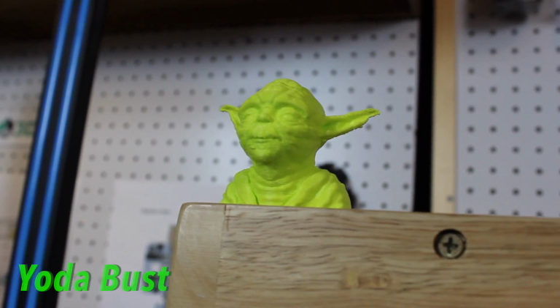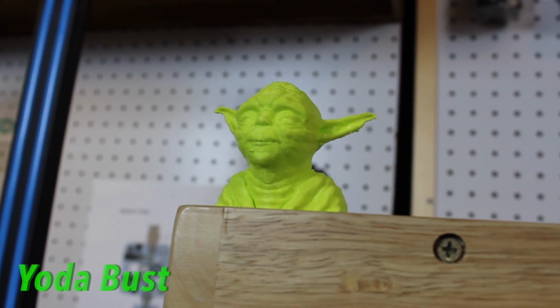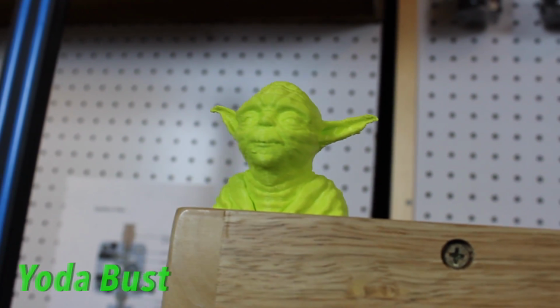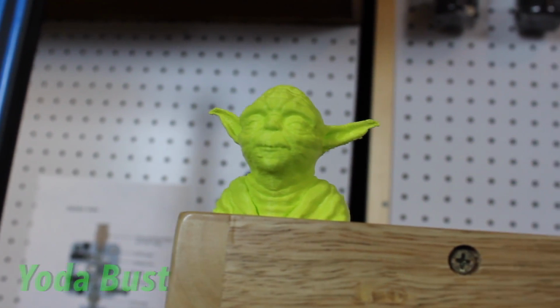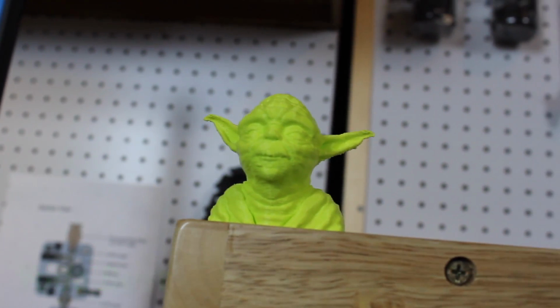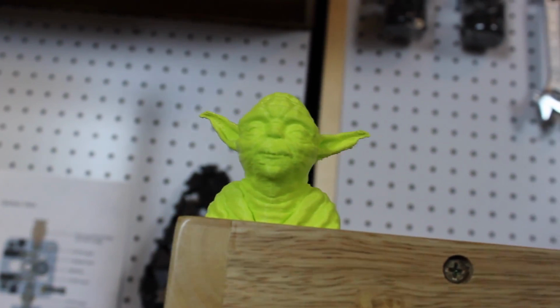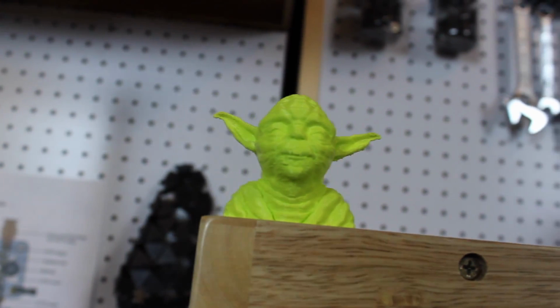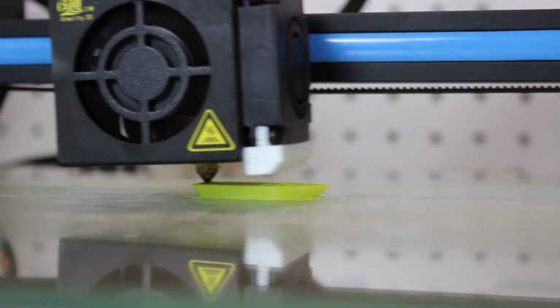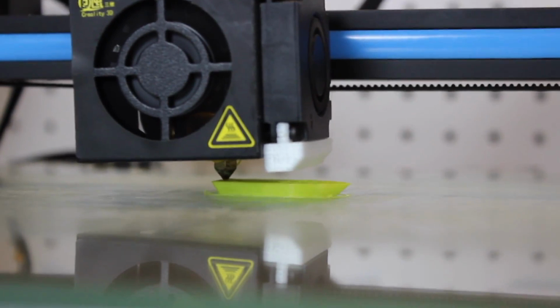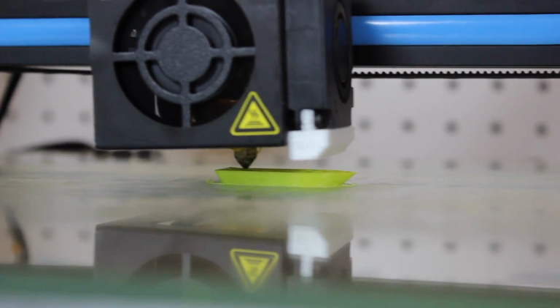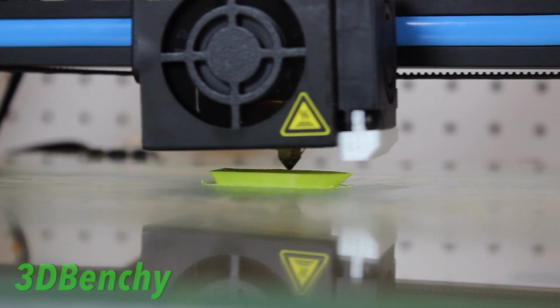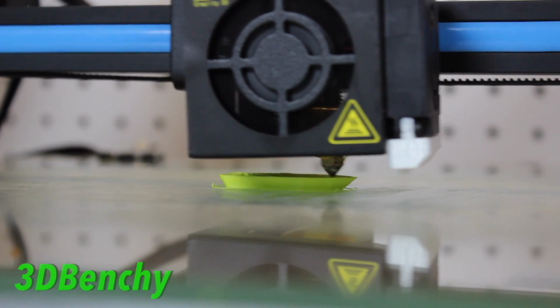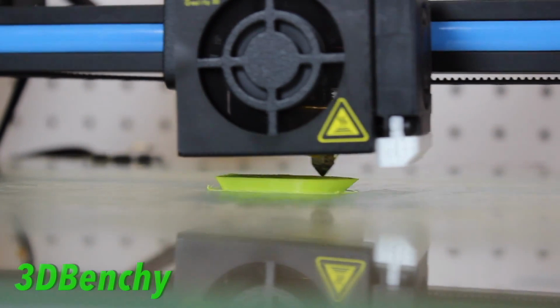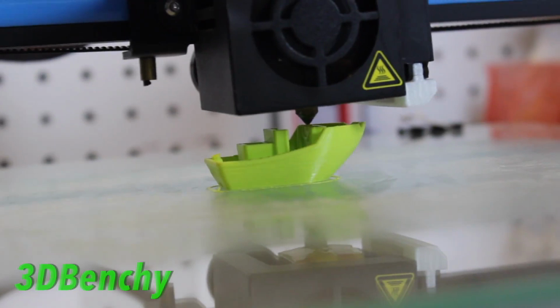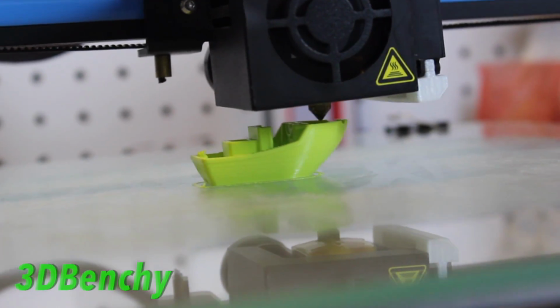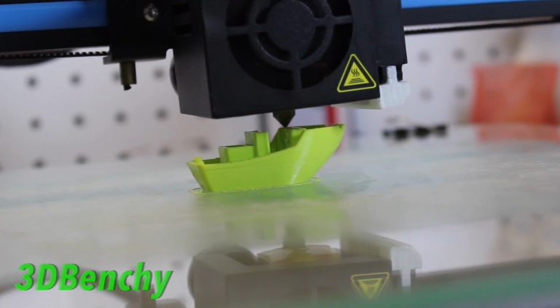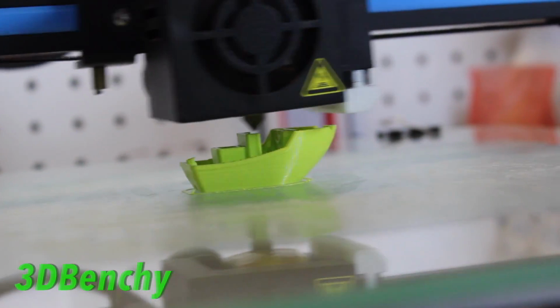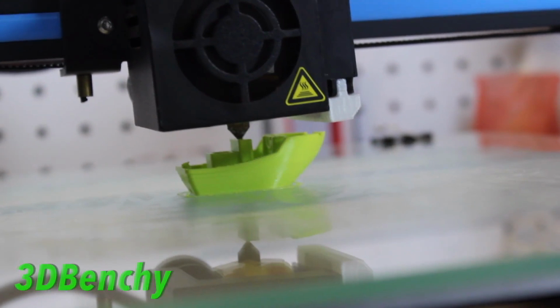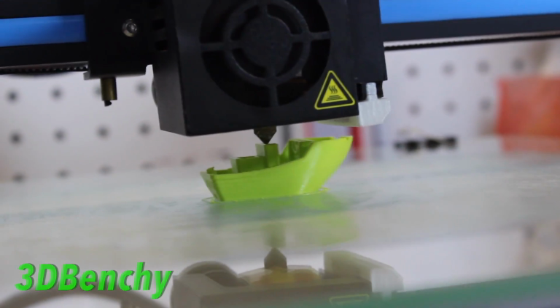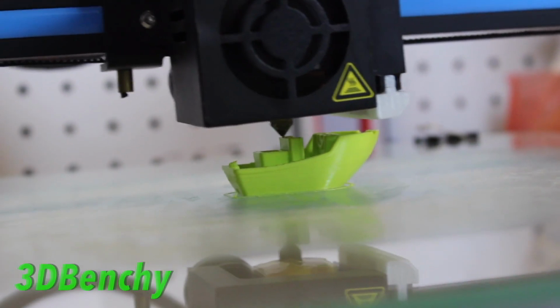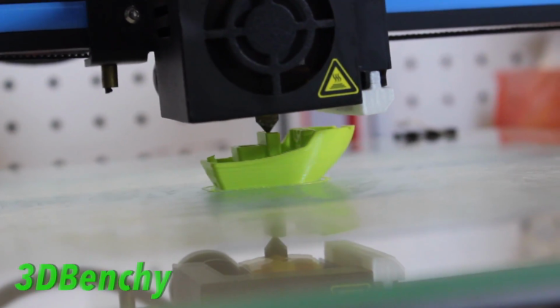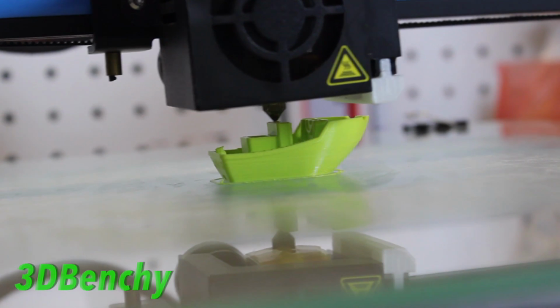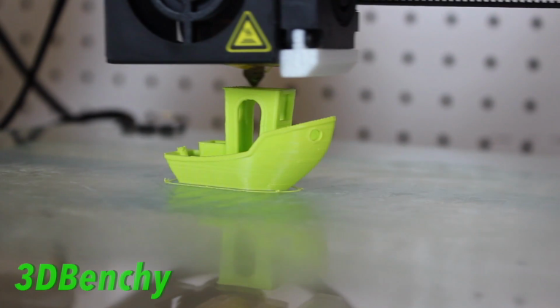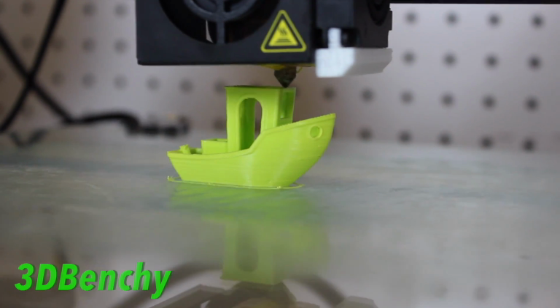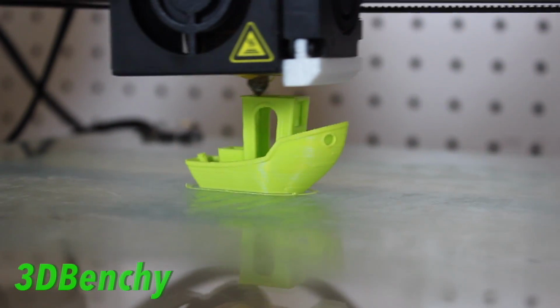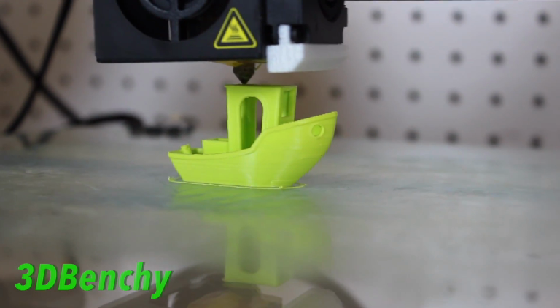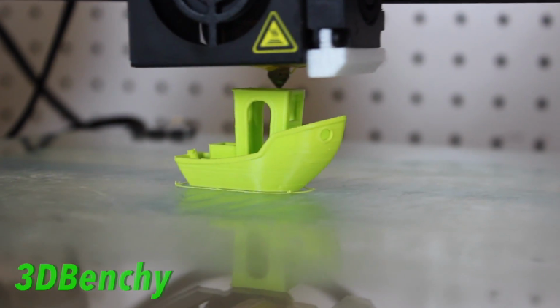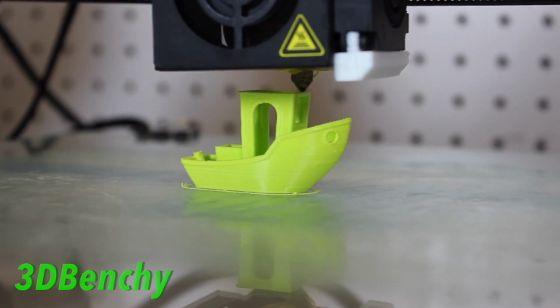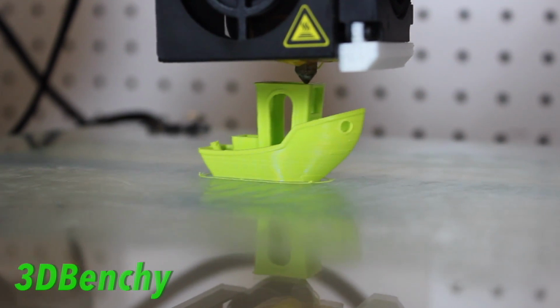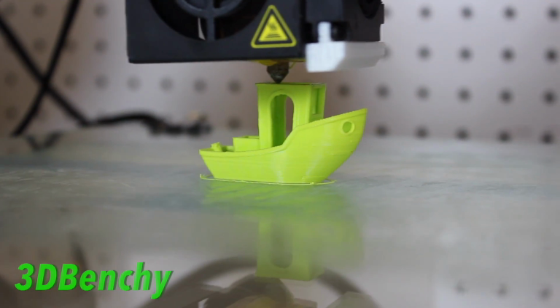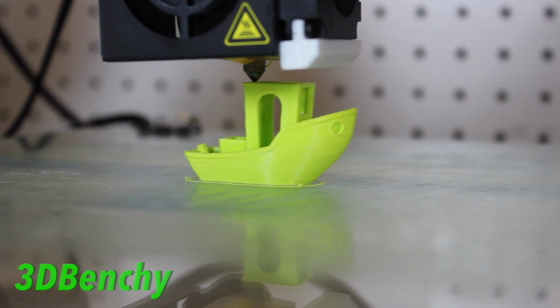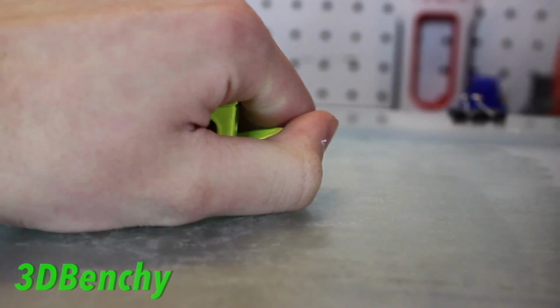I printed a few test objects at 195°C on the extruder and 60°C on the bed, and the results turned out great. The parts were strong, they had a nice light green matte finish, and the color was super bold which I absolutely love.